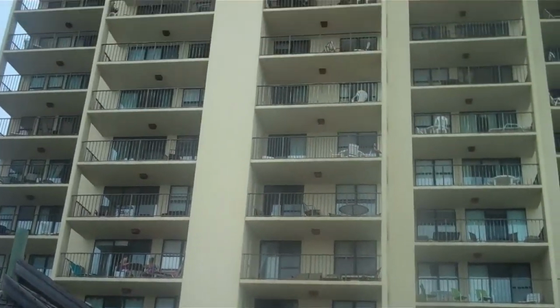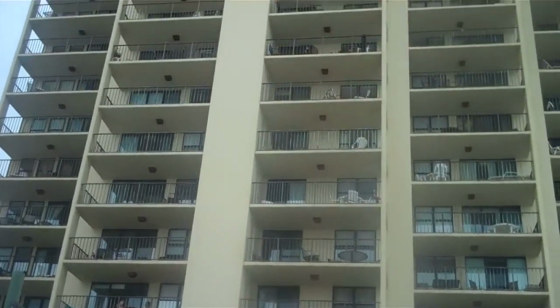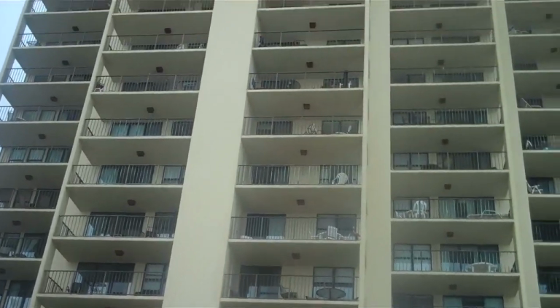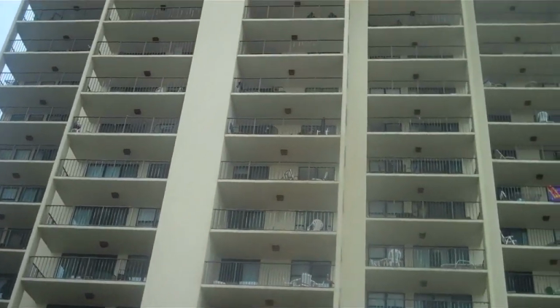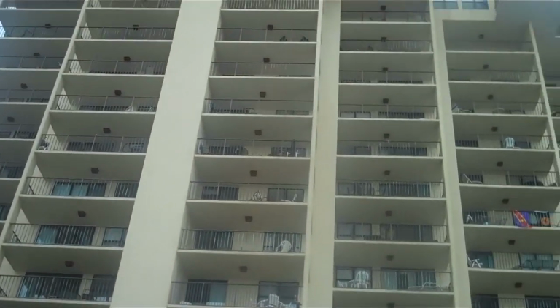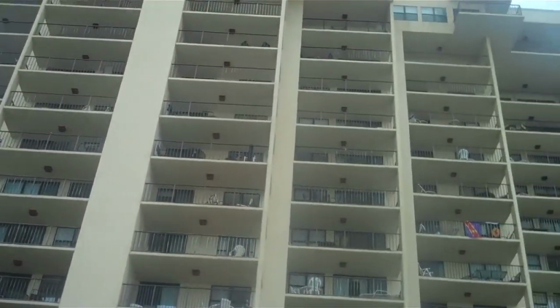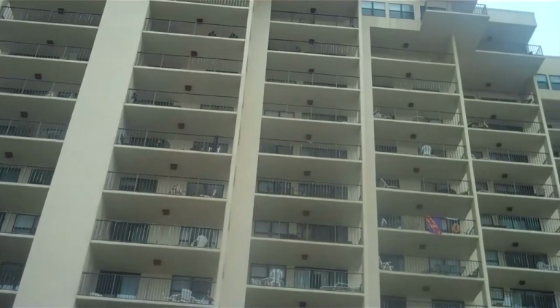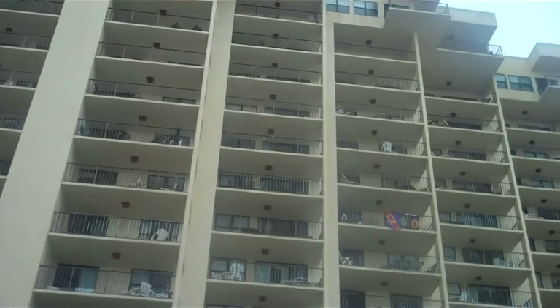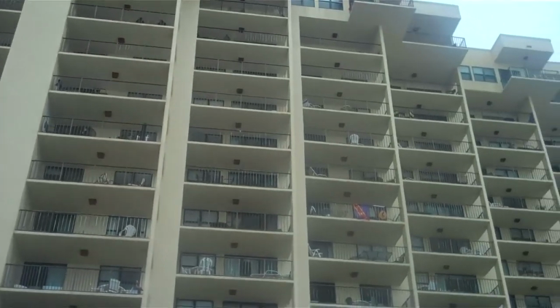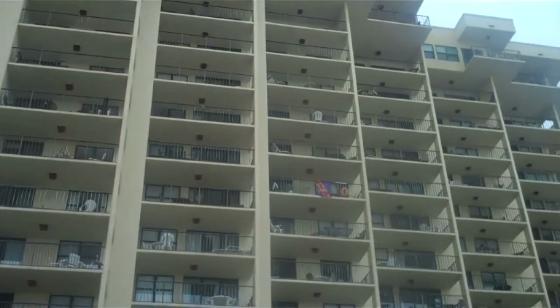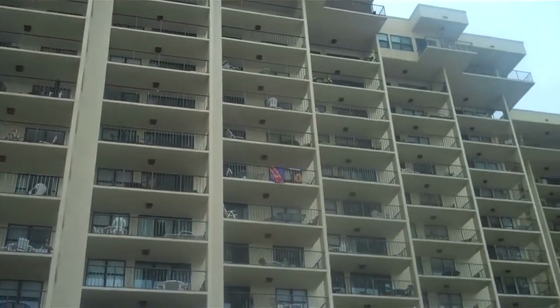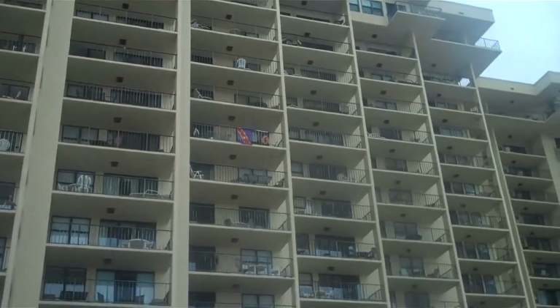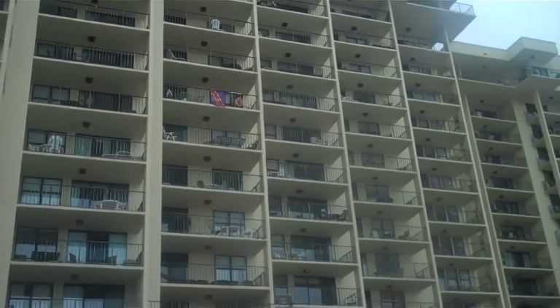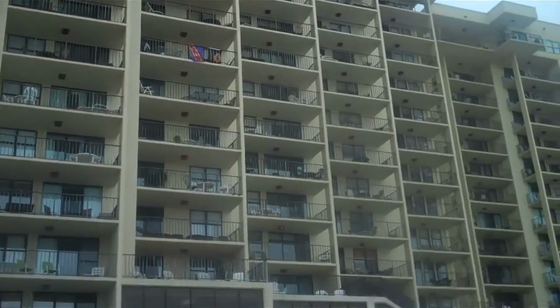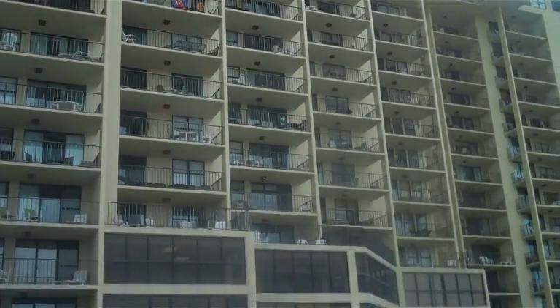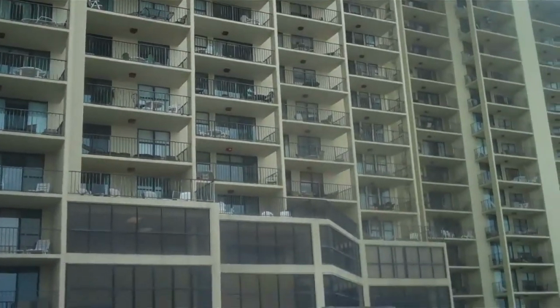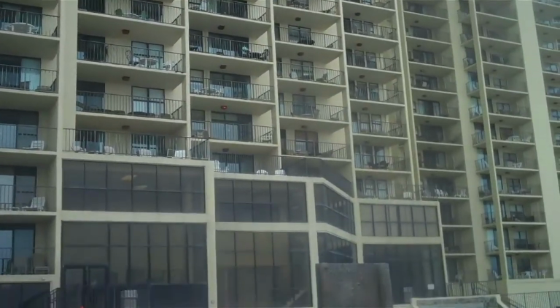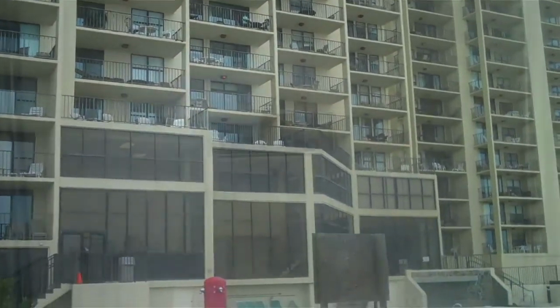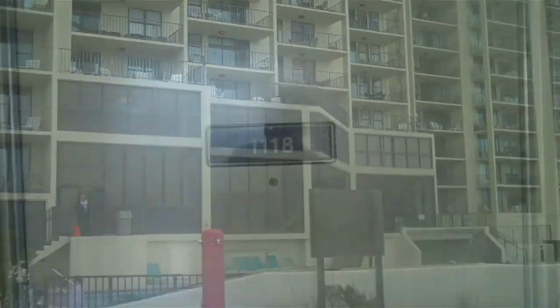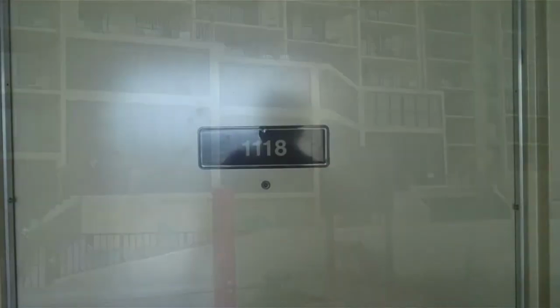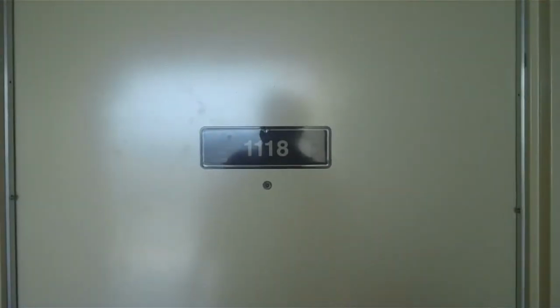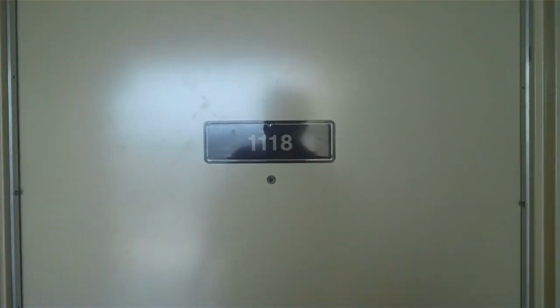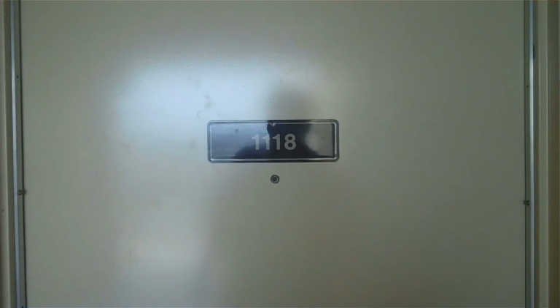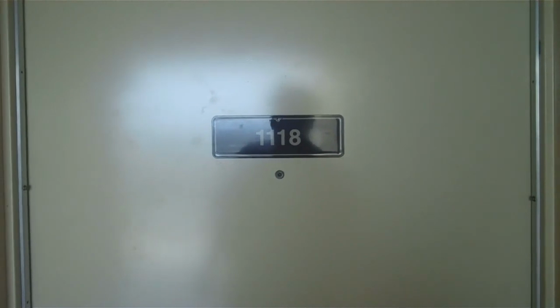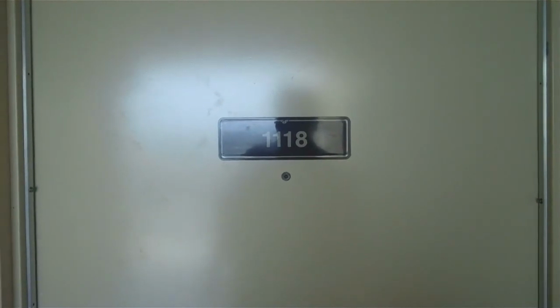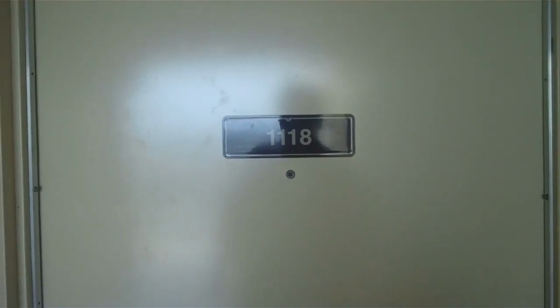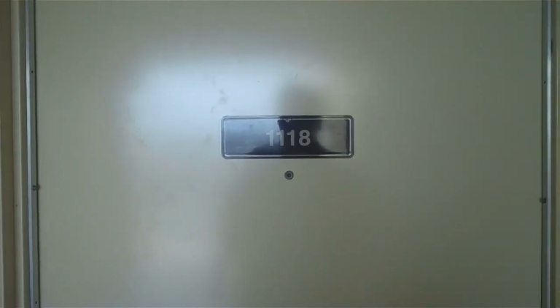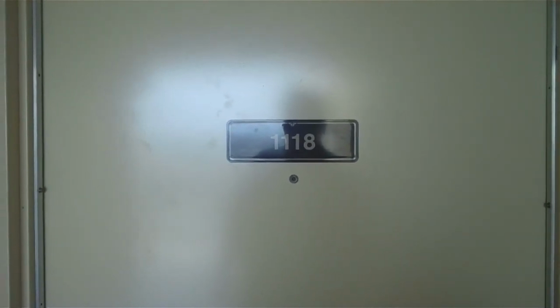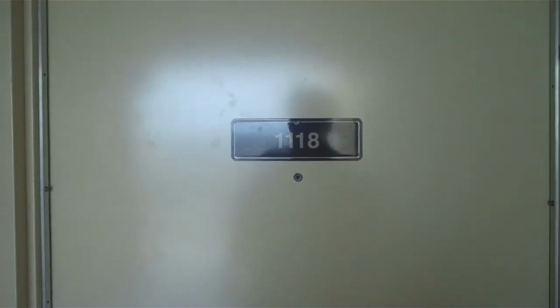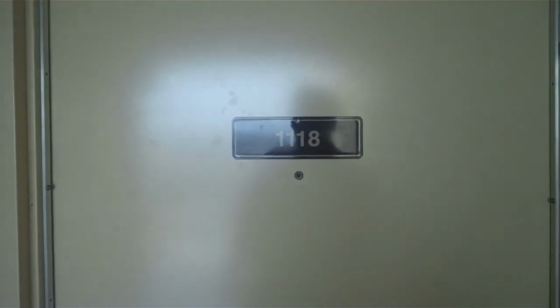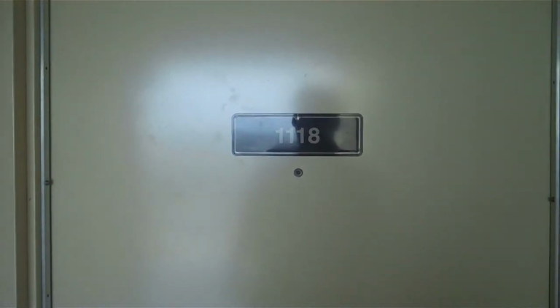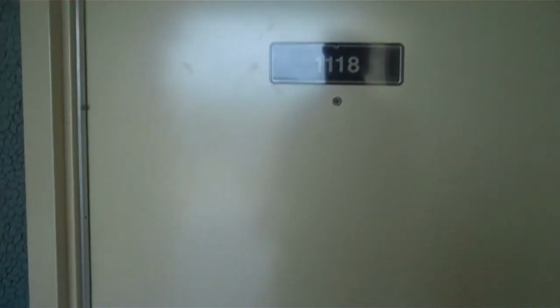Here's the back of the complex — all the units actually look out over the gulf. Let's go take a look inside. This is unit 1118 at Phoenix One.